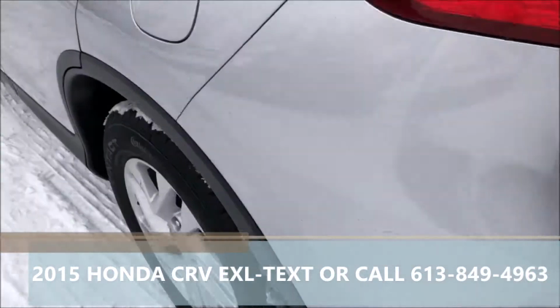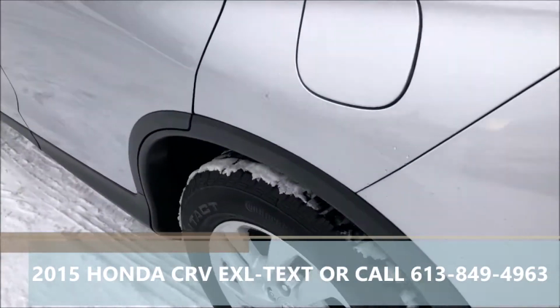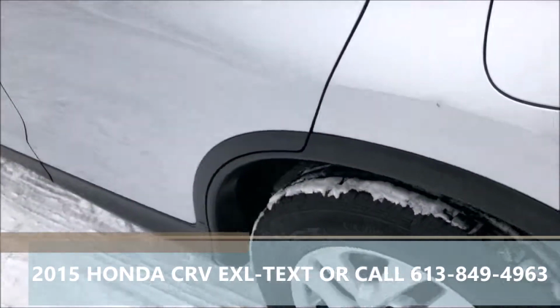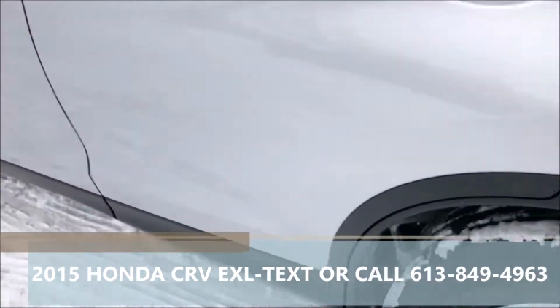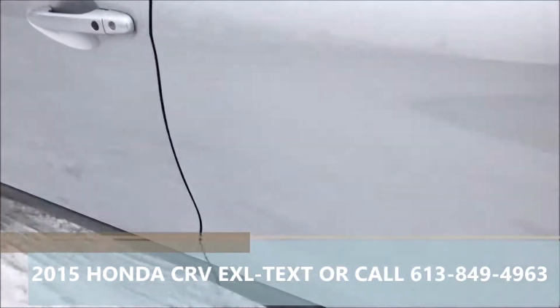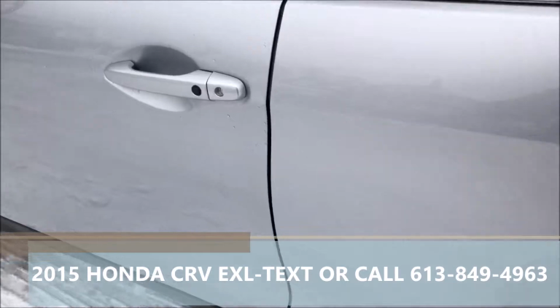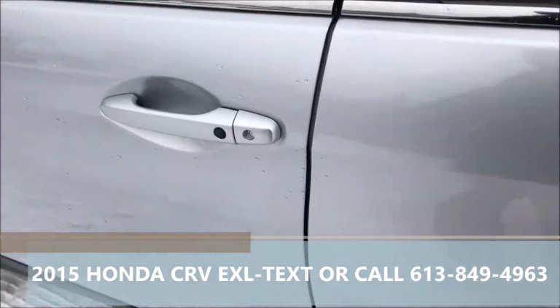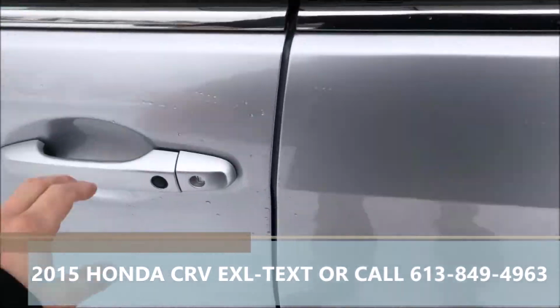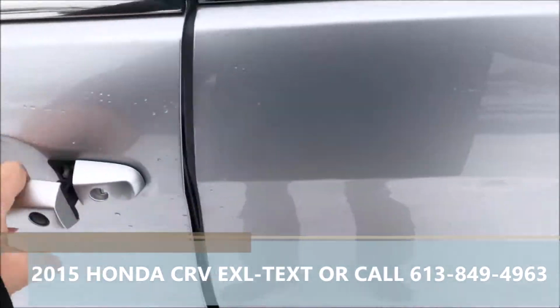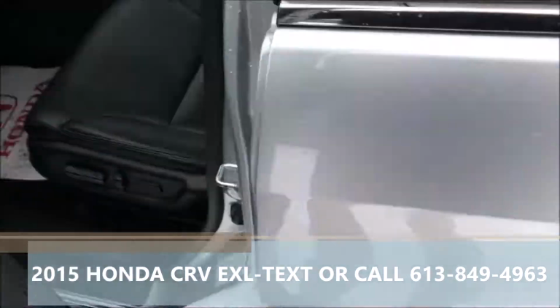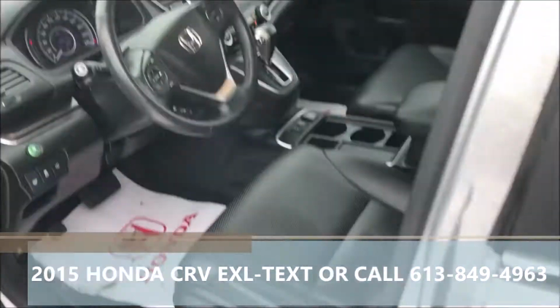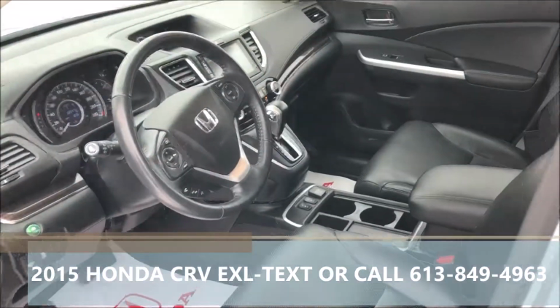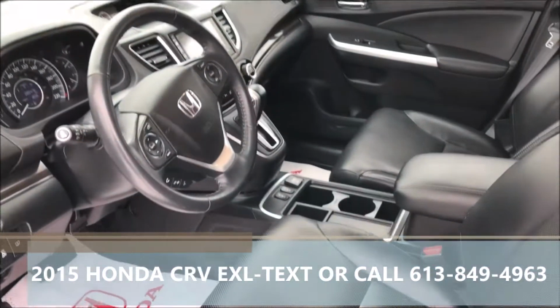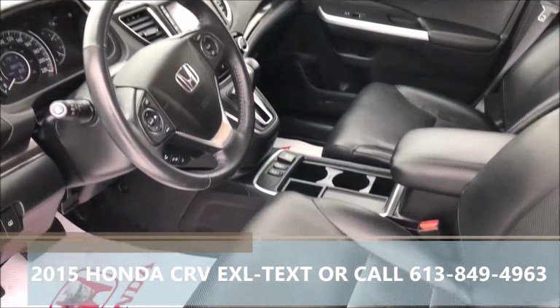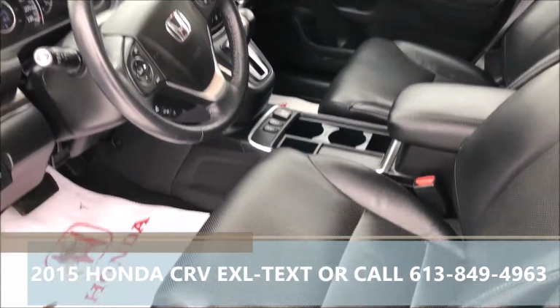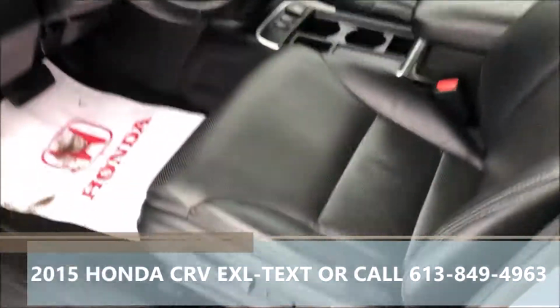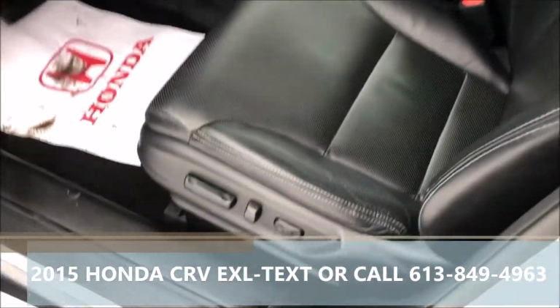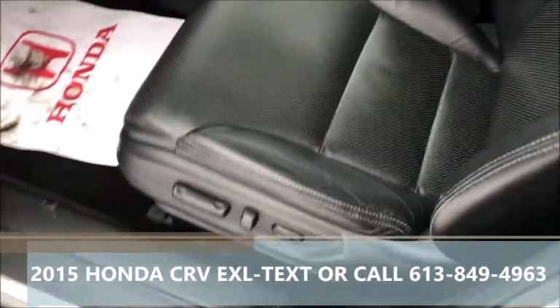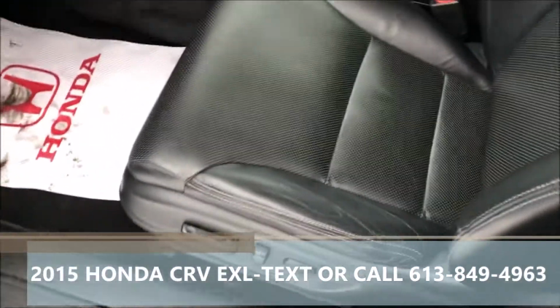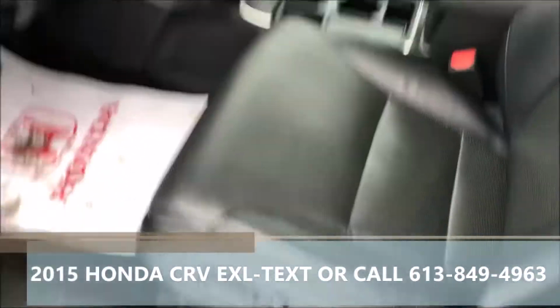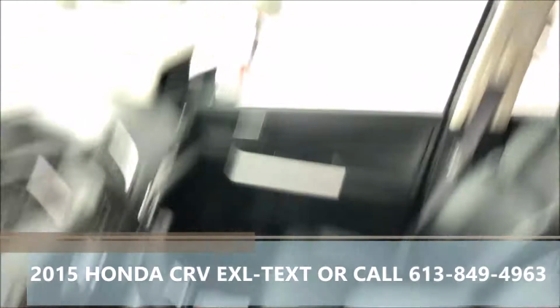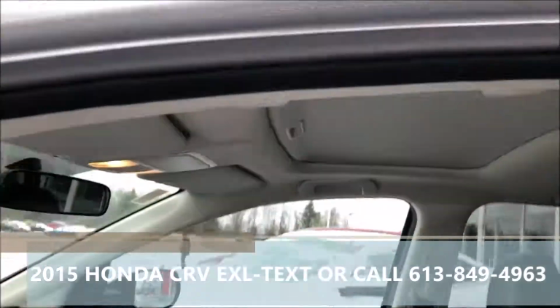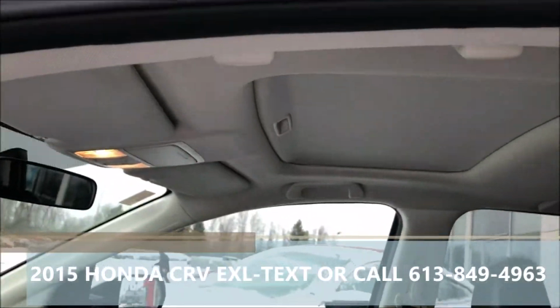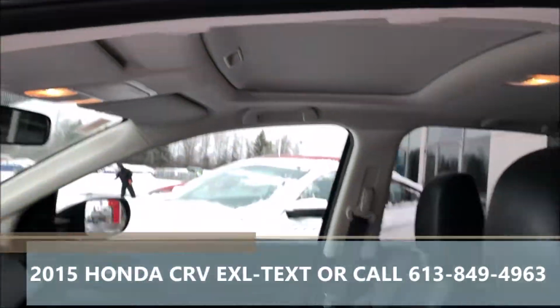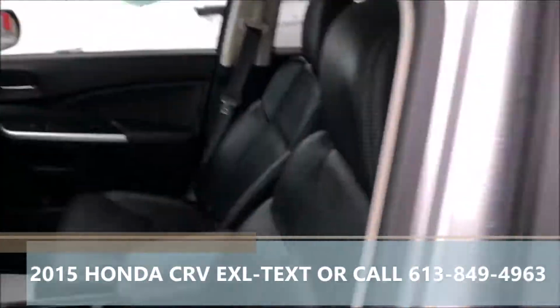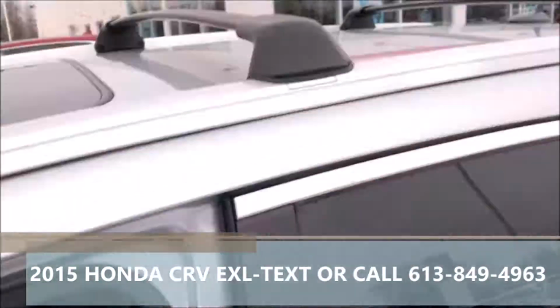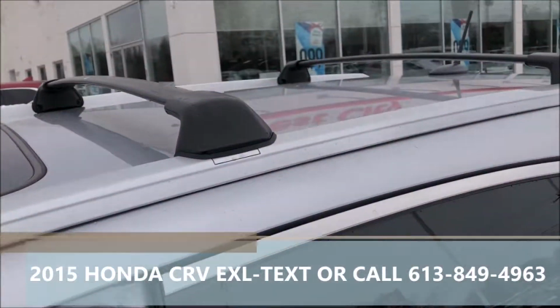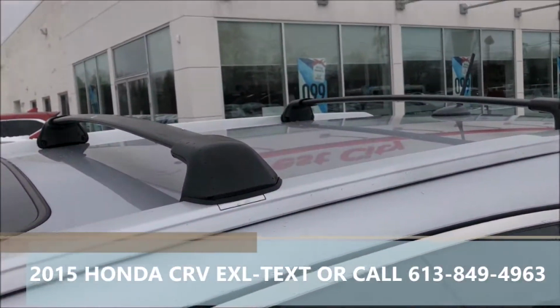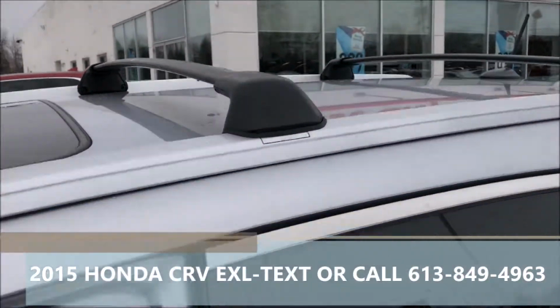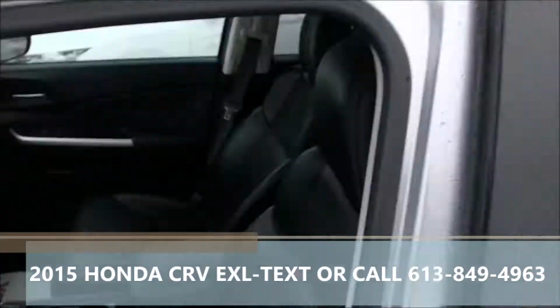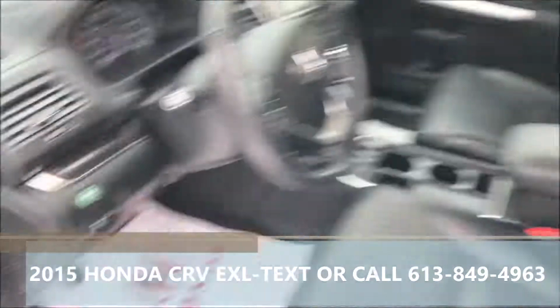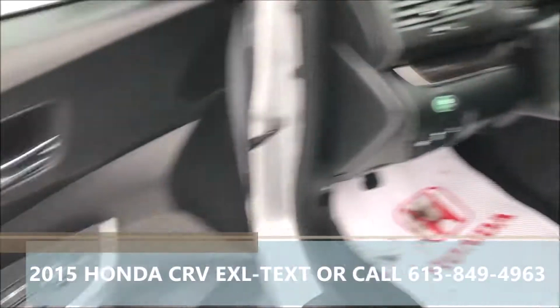The EXL trim gives you leather, proximity key with push button start, heated front seats, backup camera, Bluetooth, and a power driver's seat. There's also a sunroof on it, and this one has the crossbars added on to the roof rails.